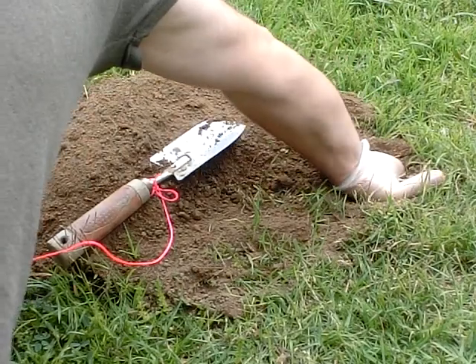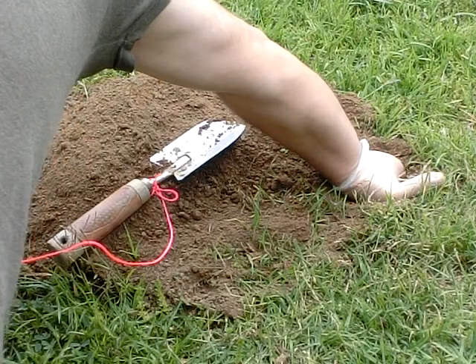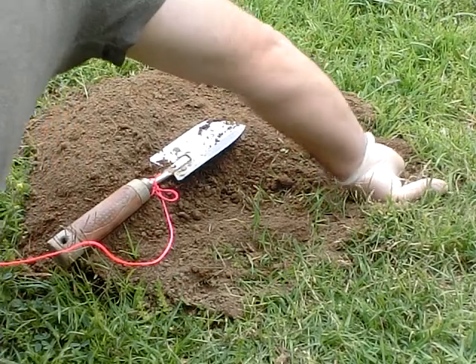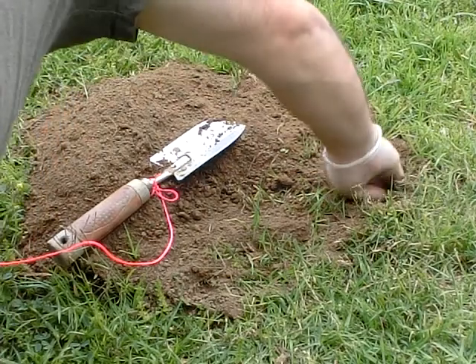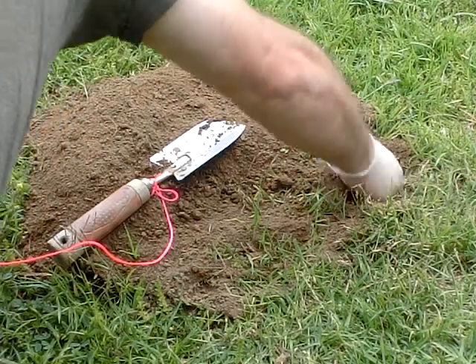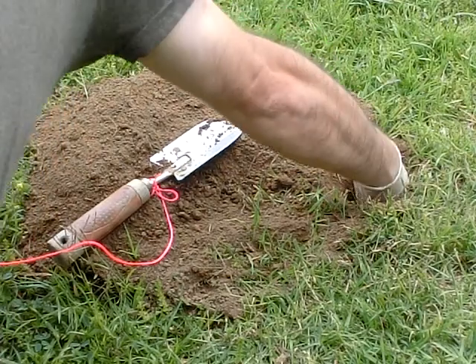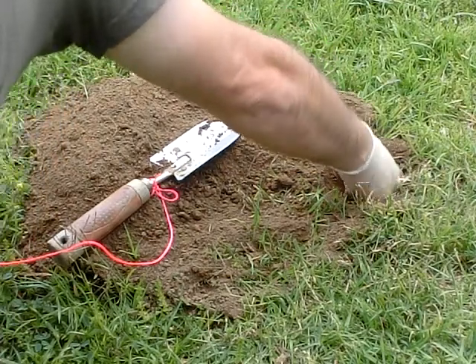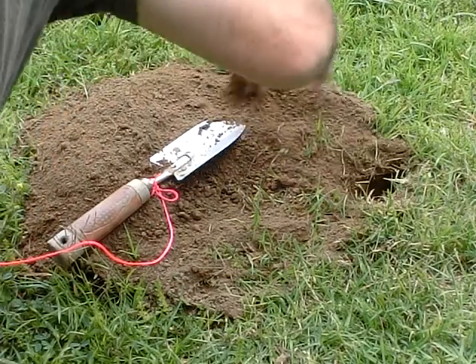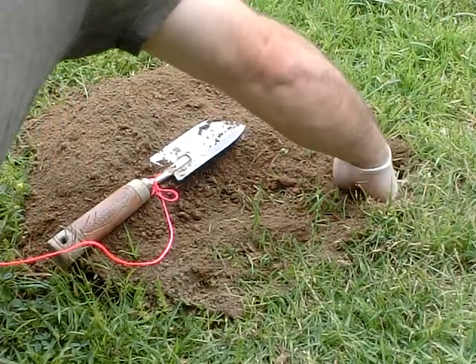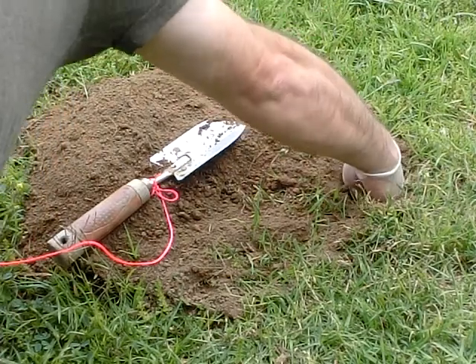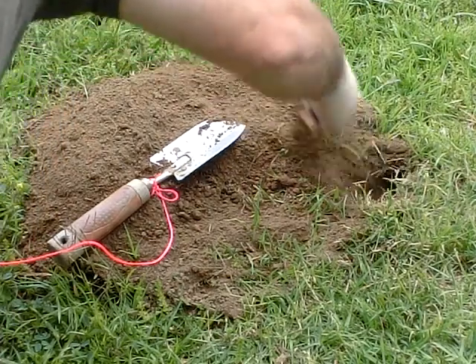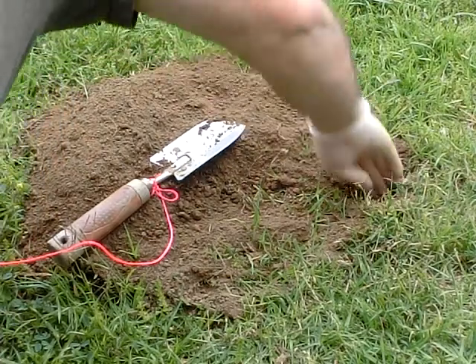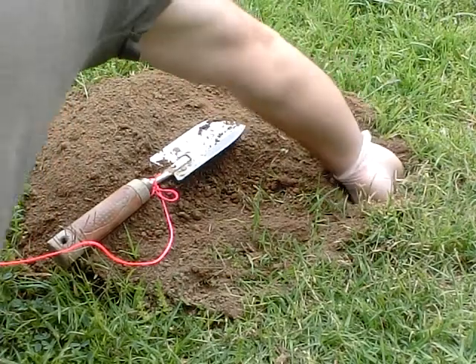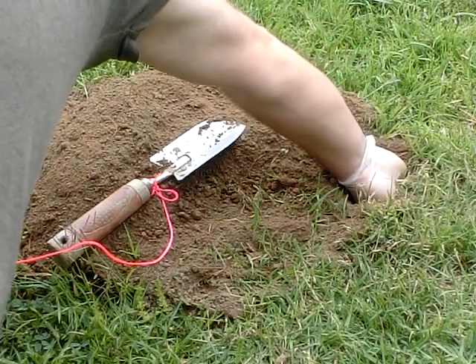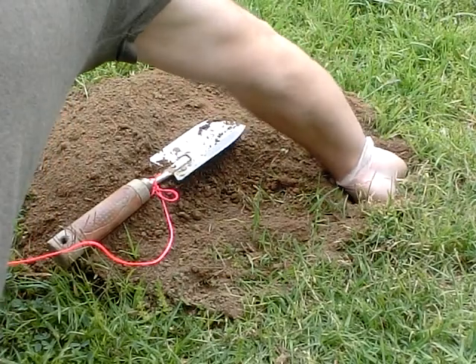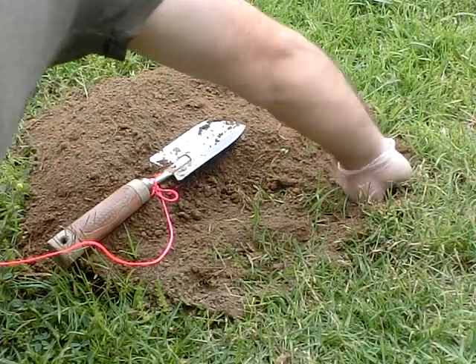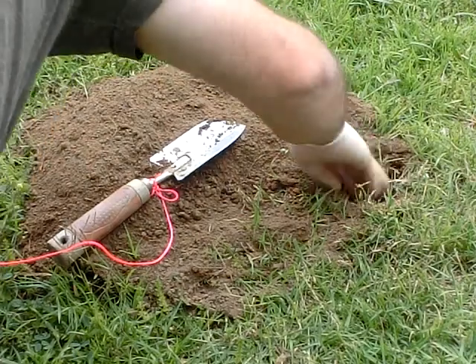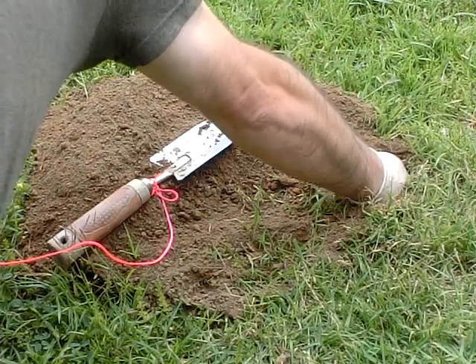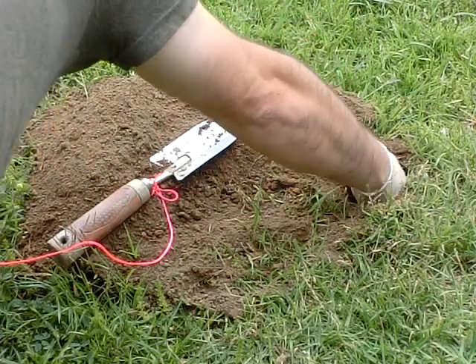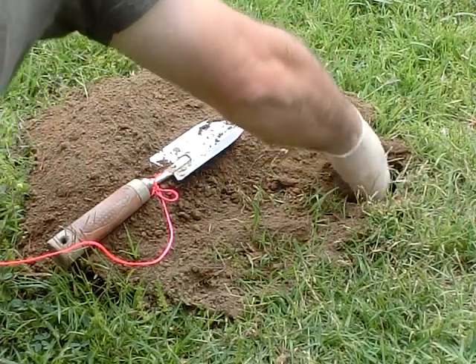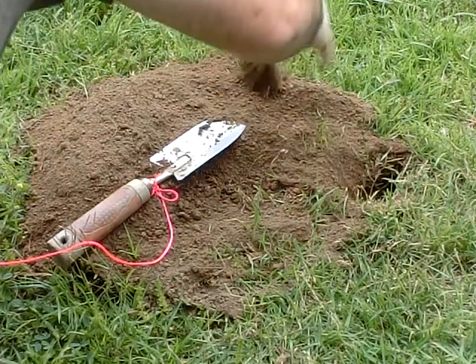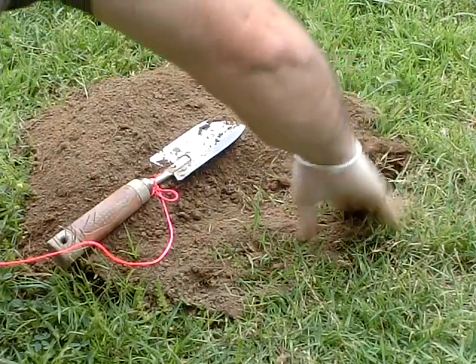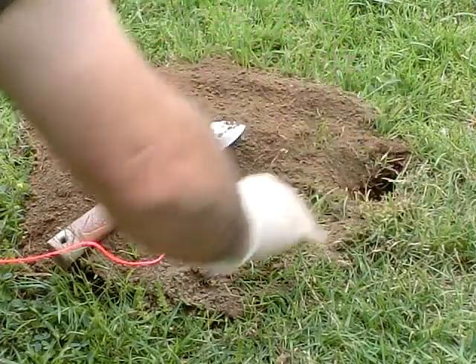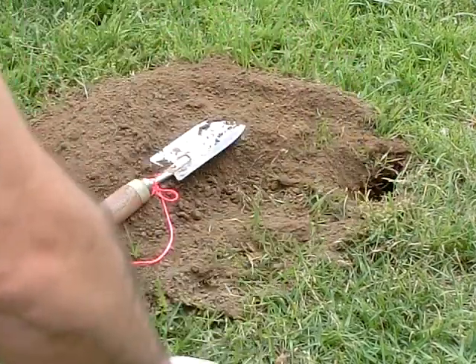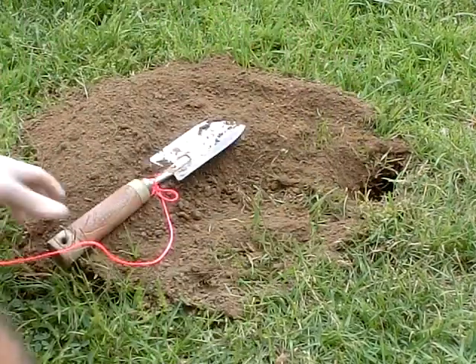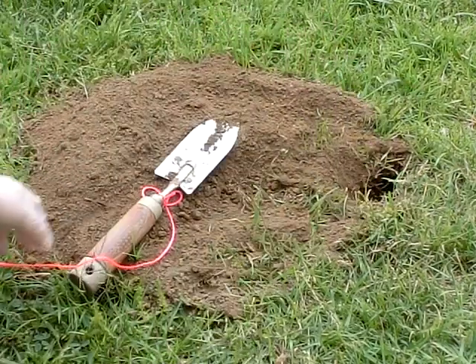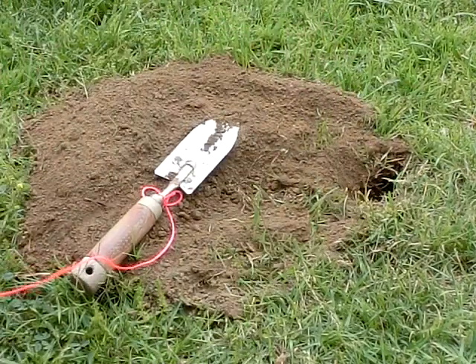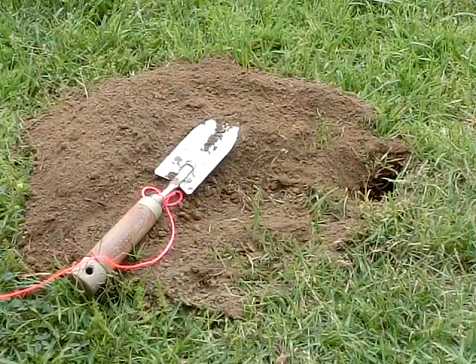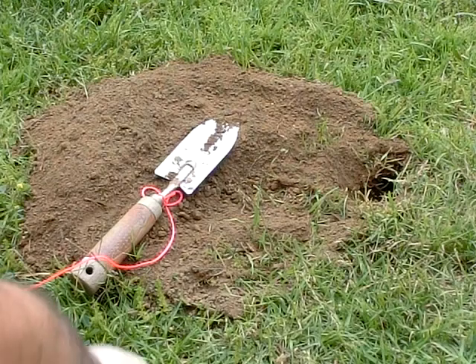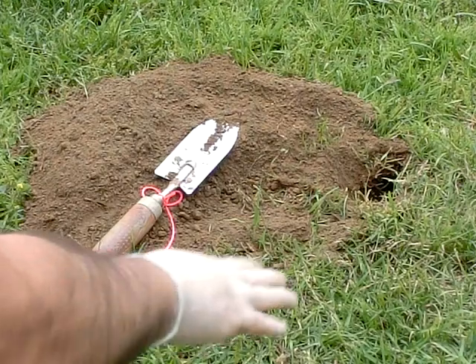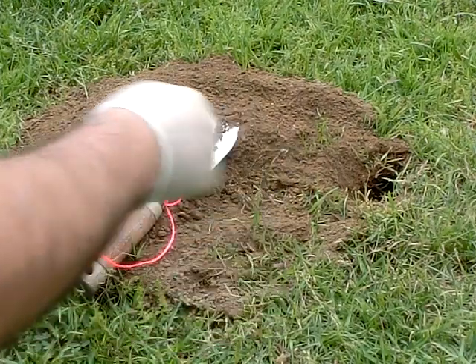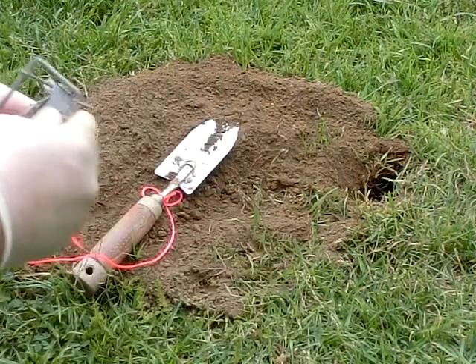Right here, basically you just pull all the loose dirt out. That's it — once you pull the loose dirt out, you're ready for the trap.